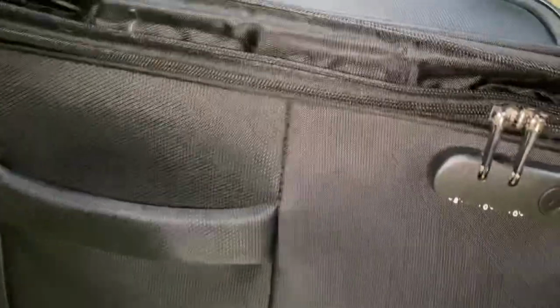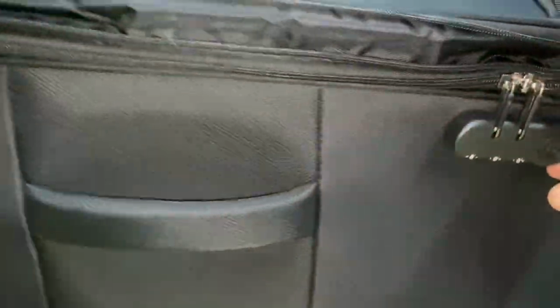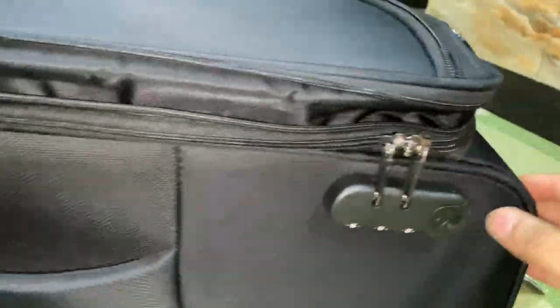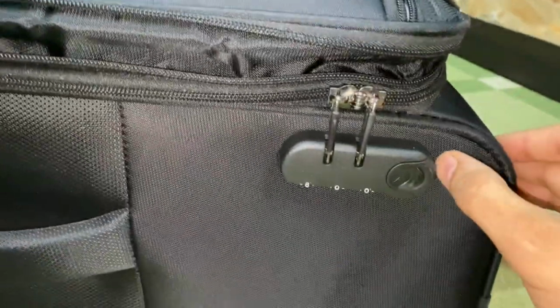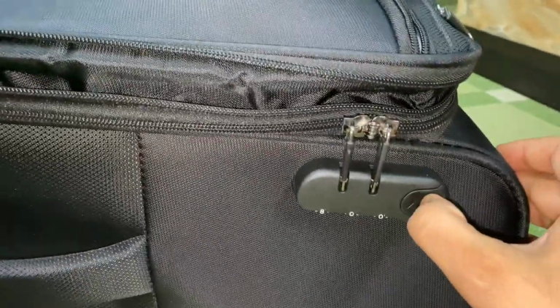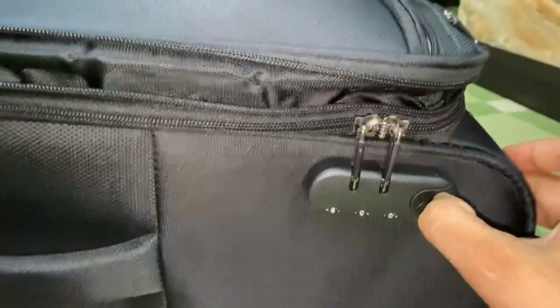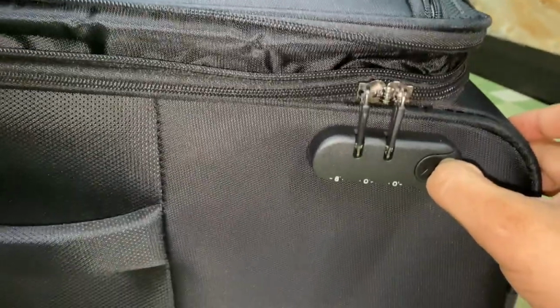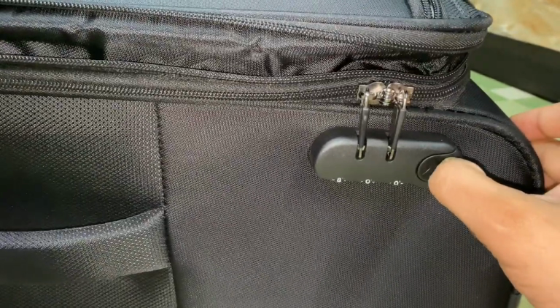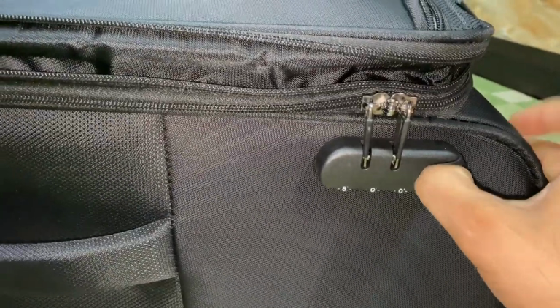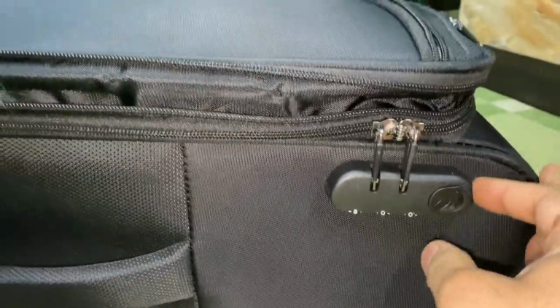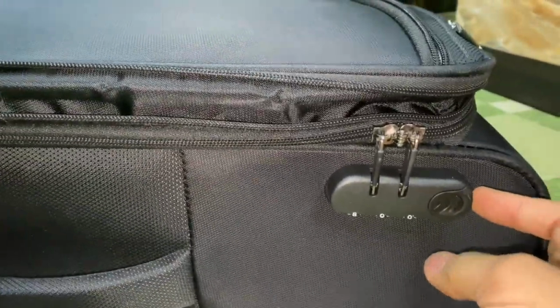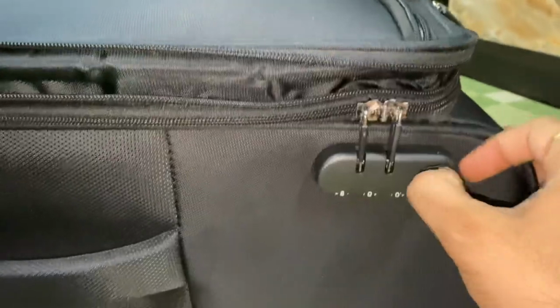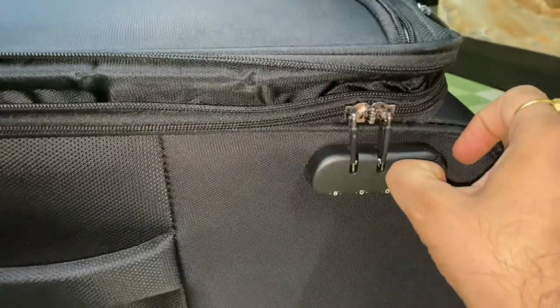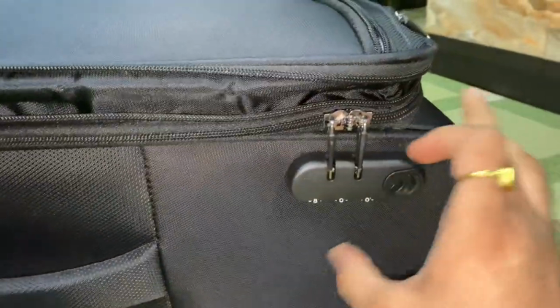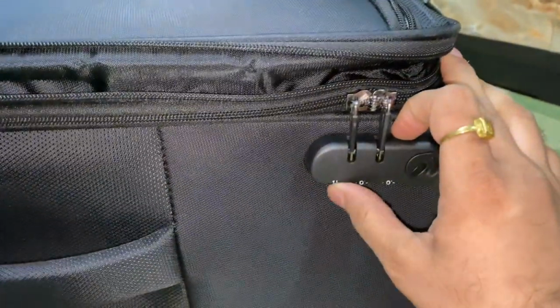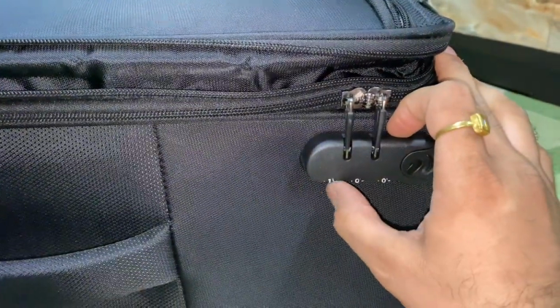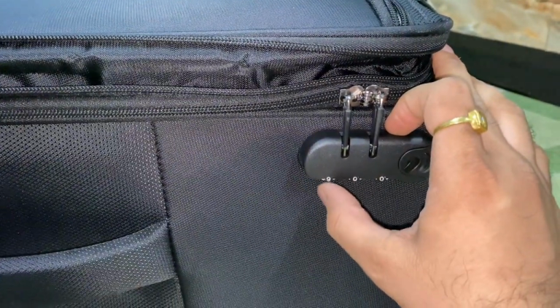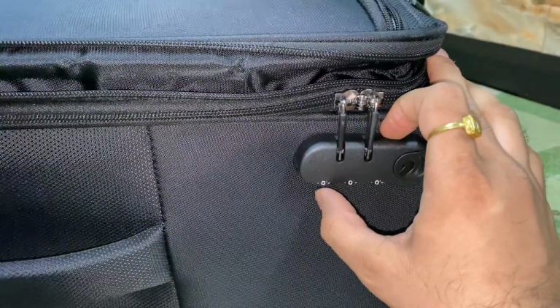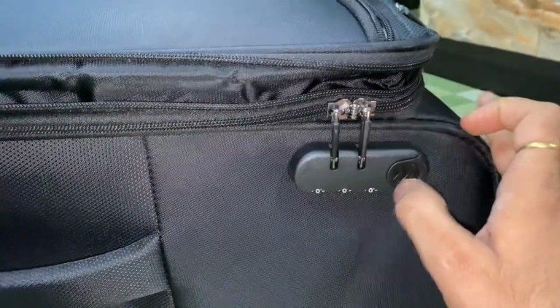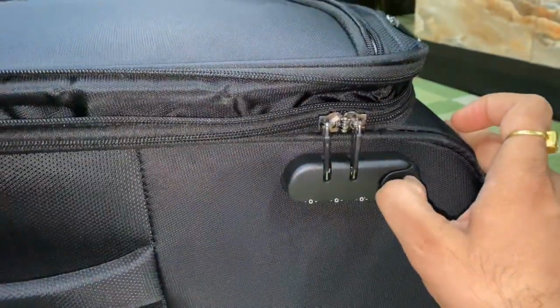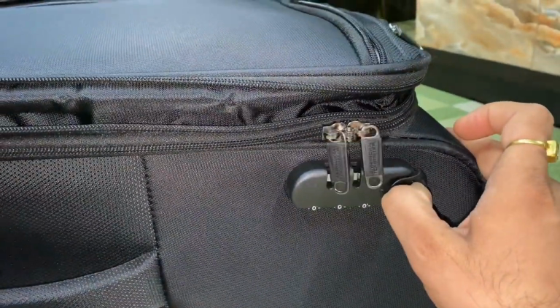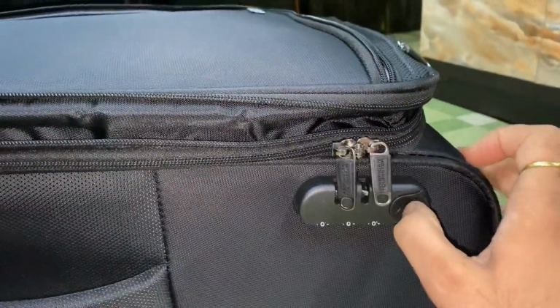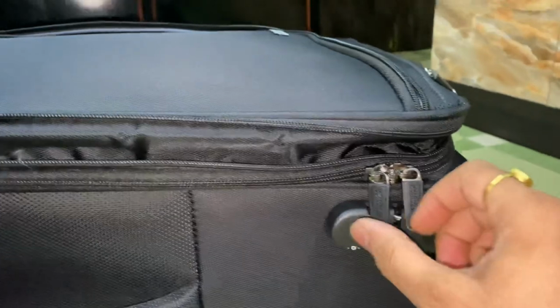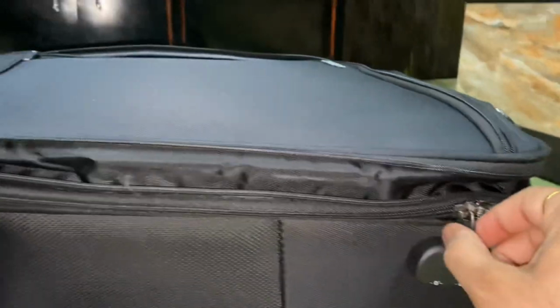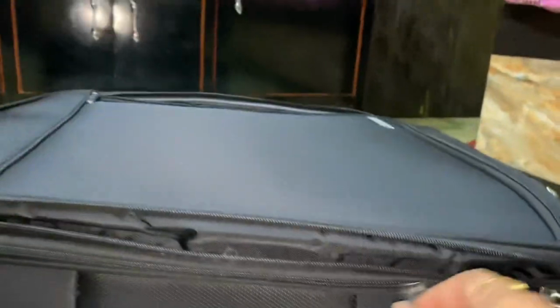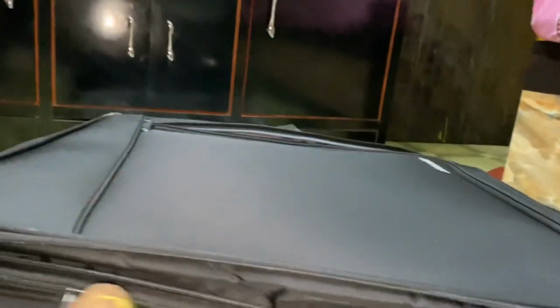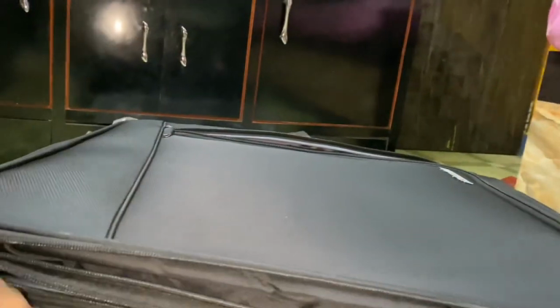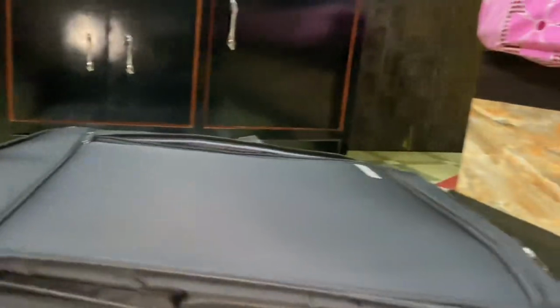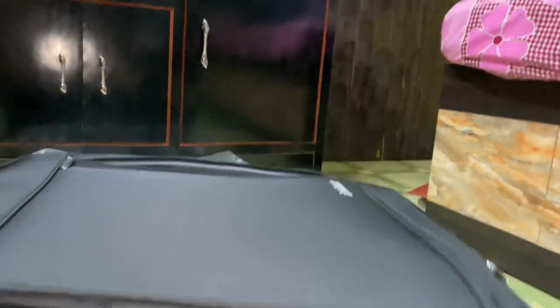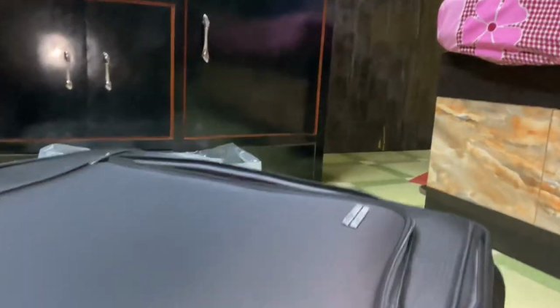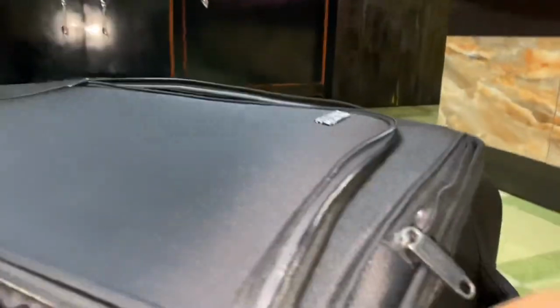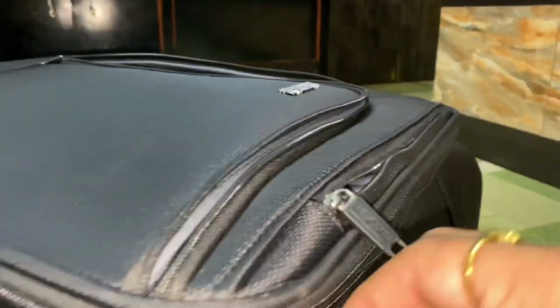This is a numeric lock — nothing new, but the default password is 0-0-0. By default the bag opens with that. I will show you how to reset and how to set a new password.